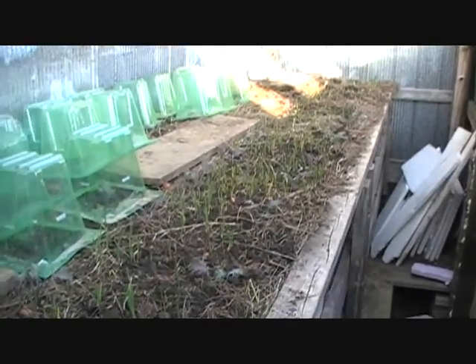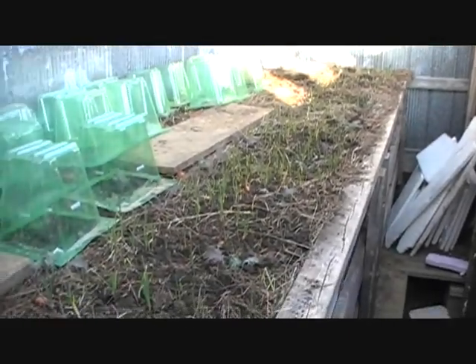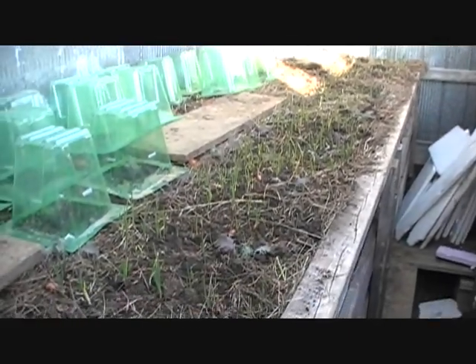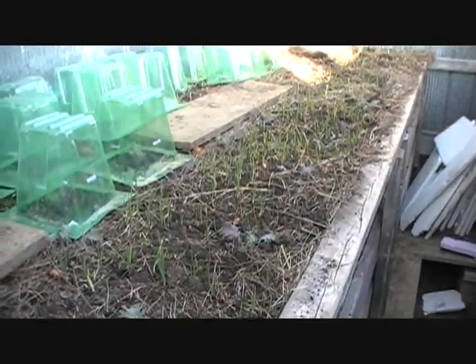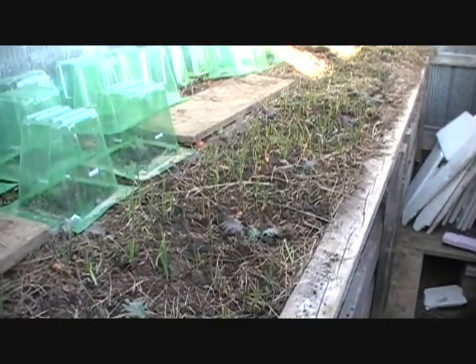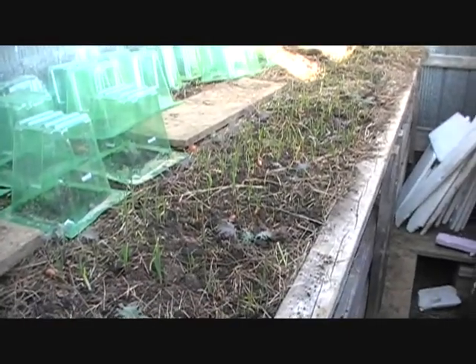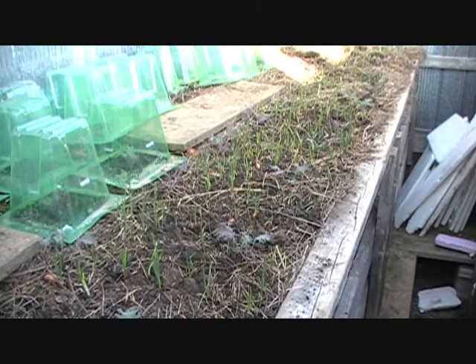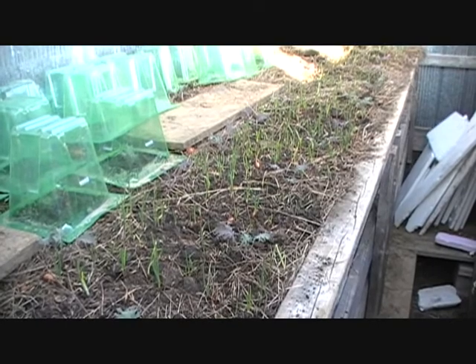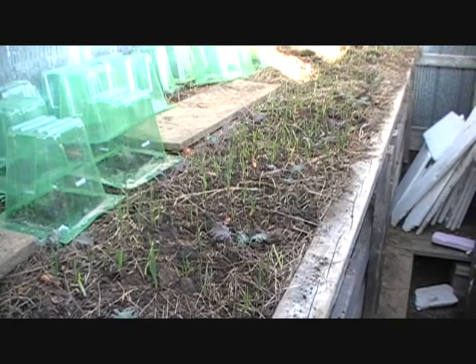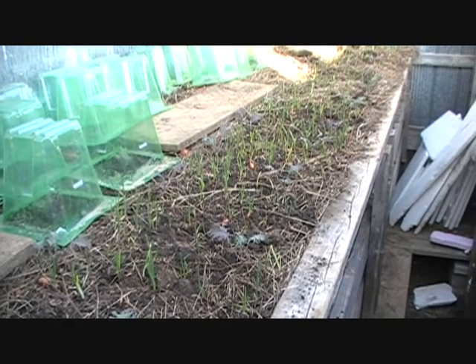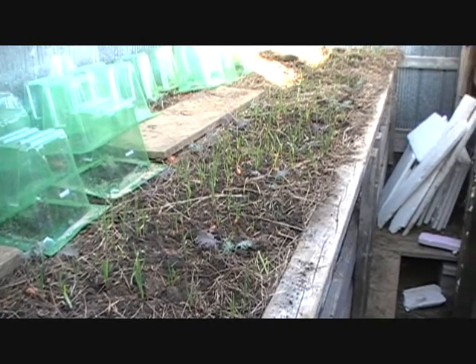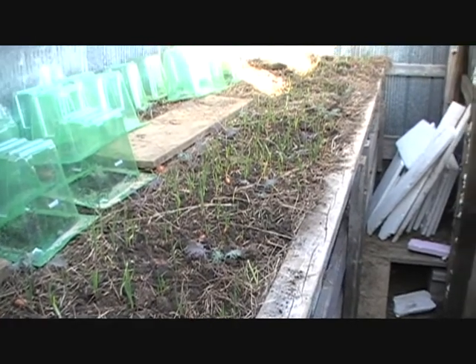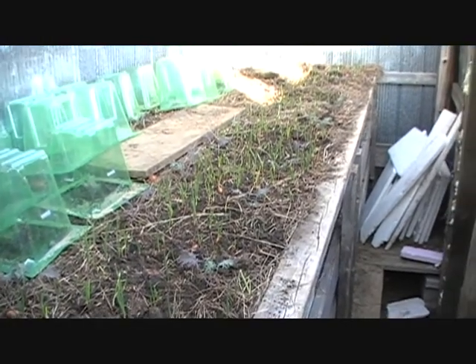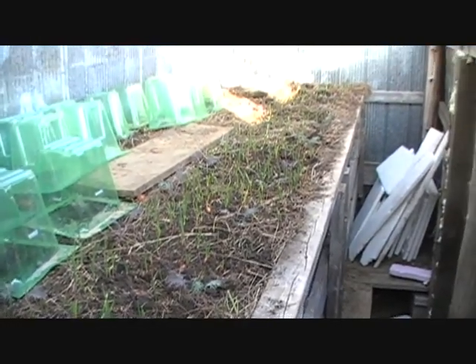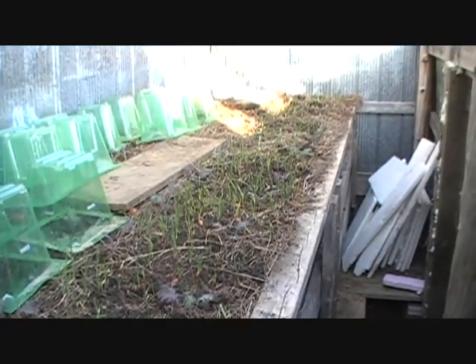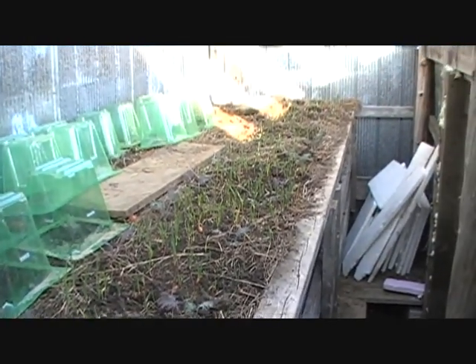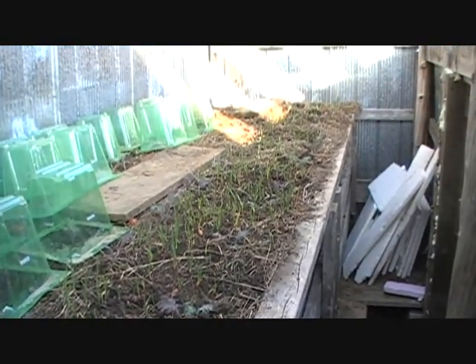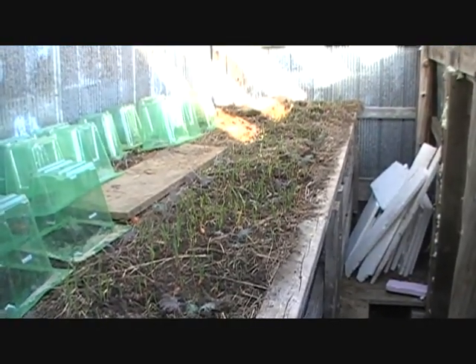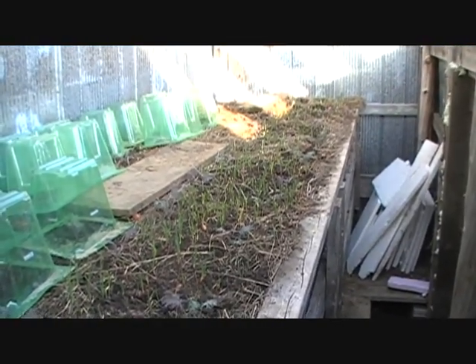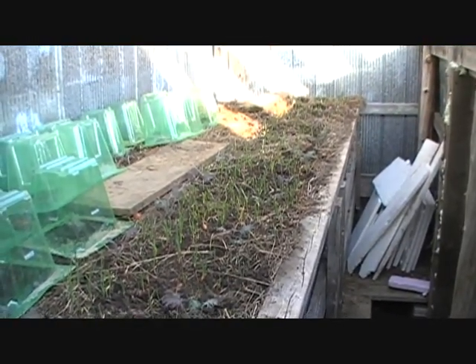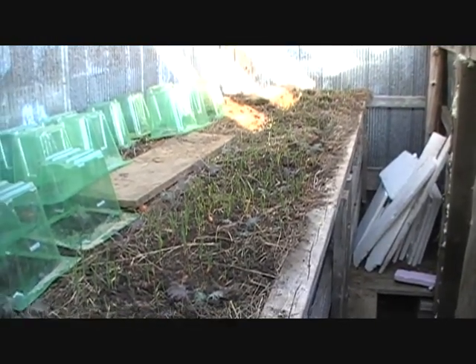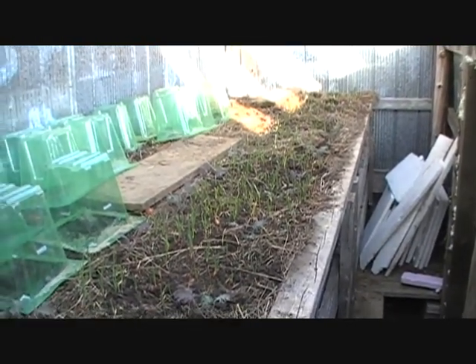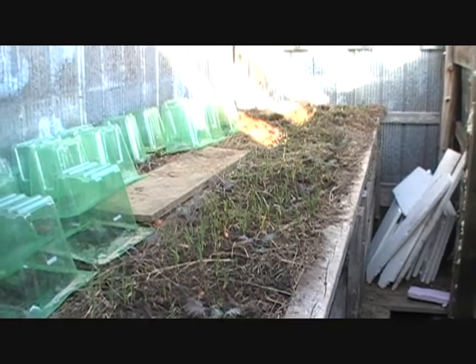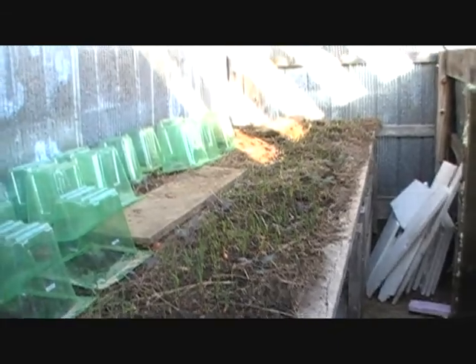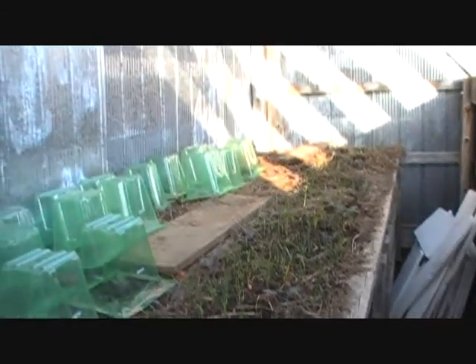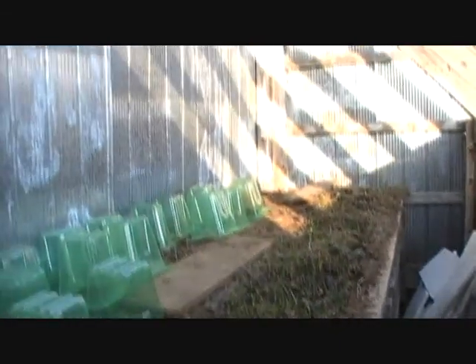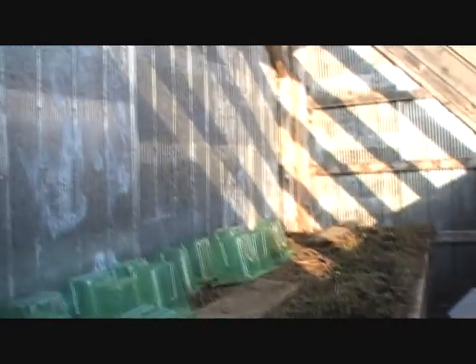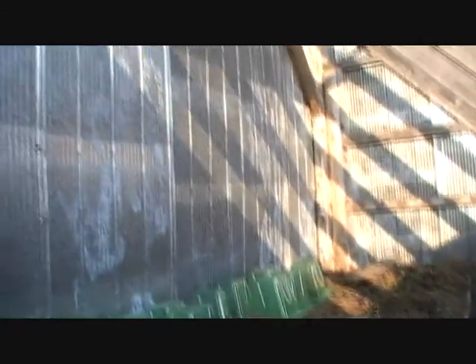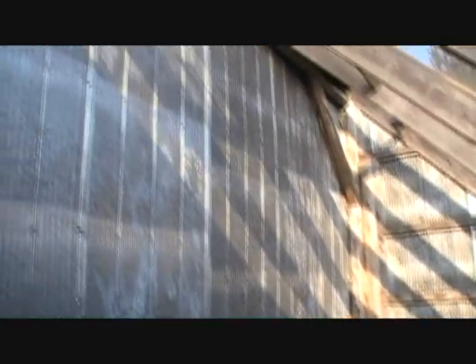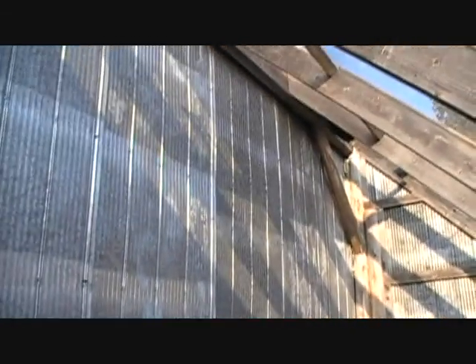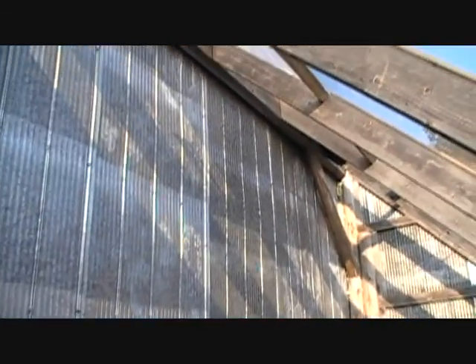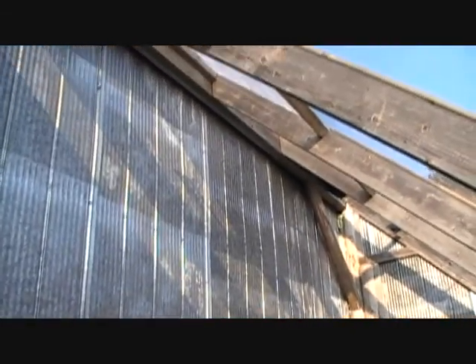We'll also use this to grow our starts in the spring for peppers, tomatoes, eggplants, things like that, so that we don't have to use fluorescent lighting.